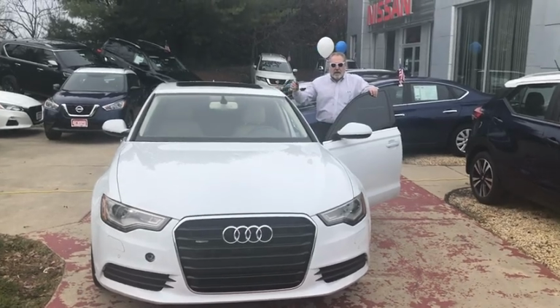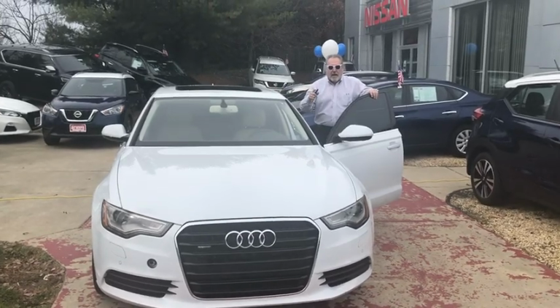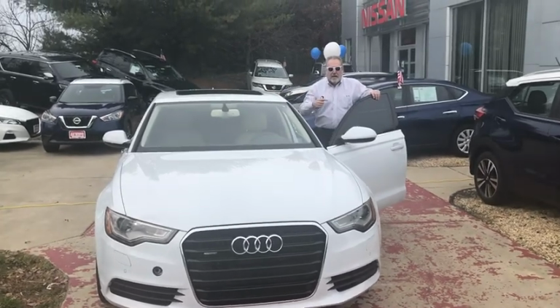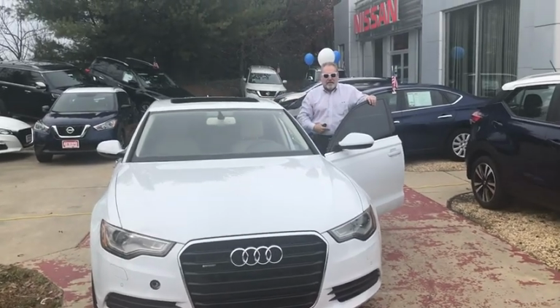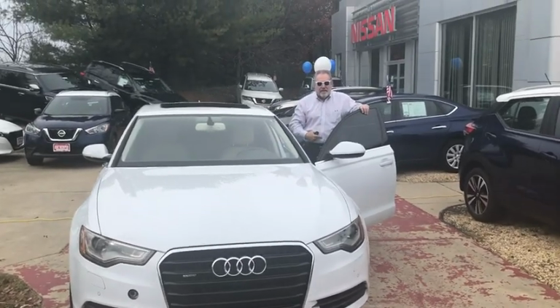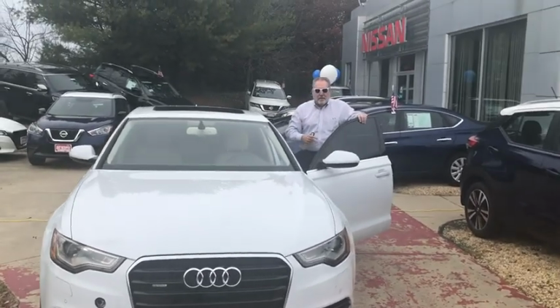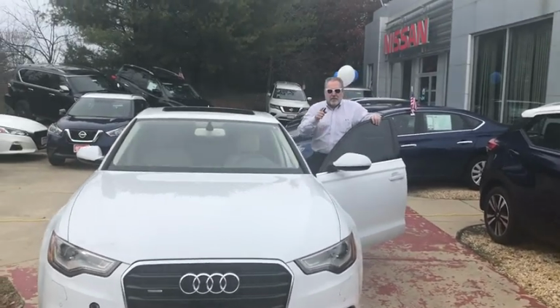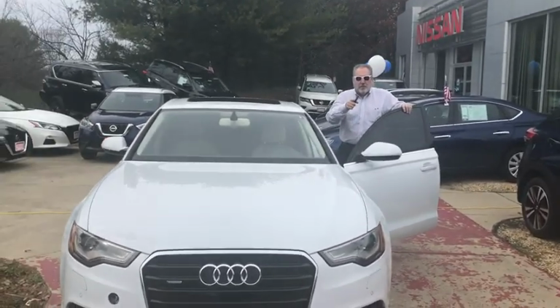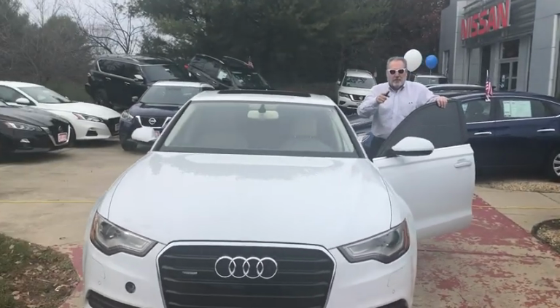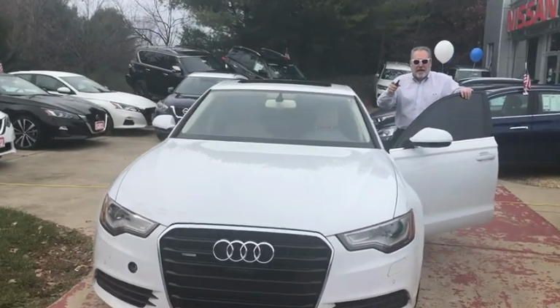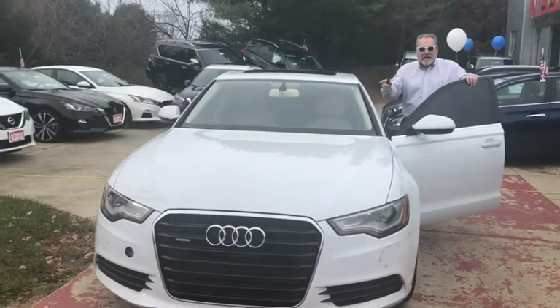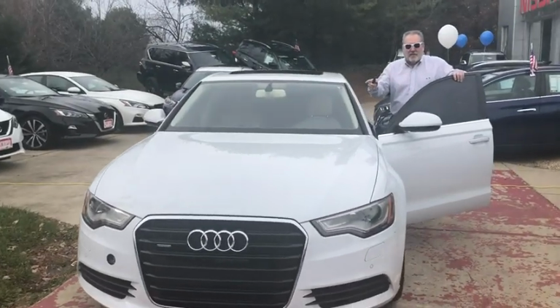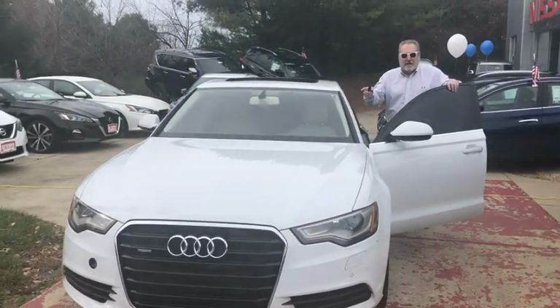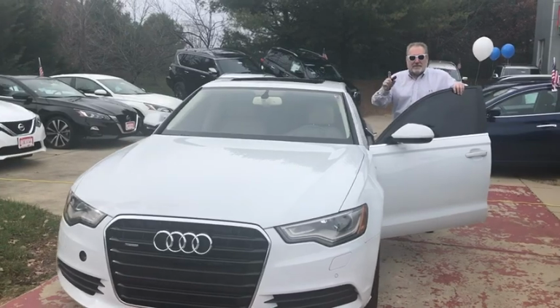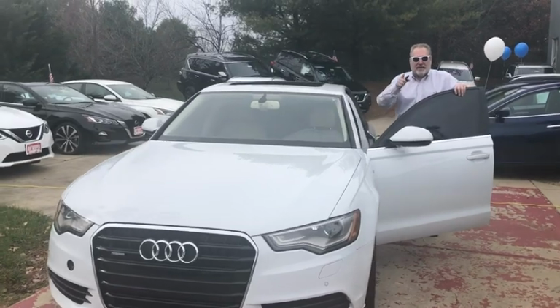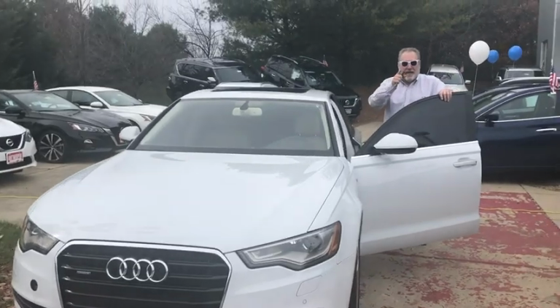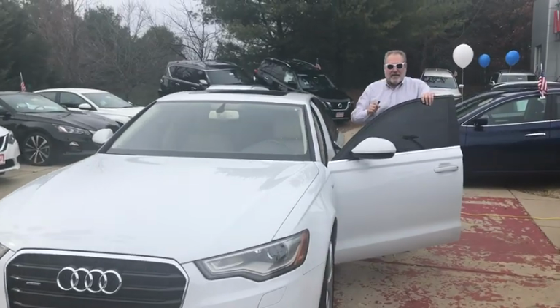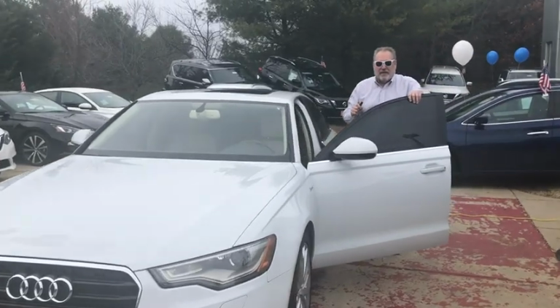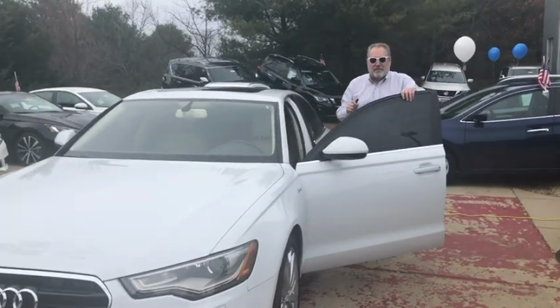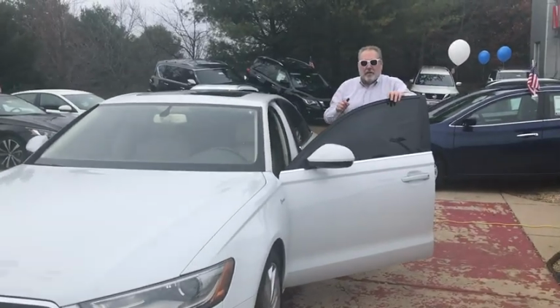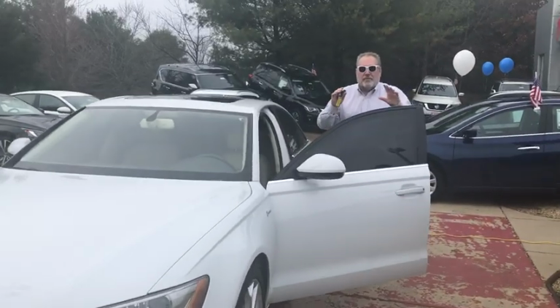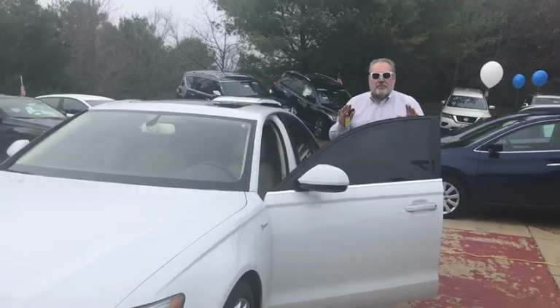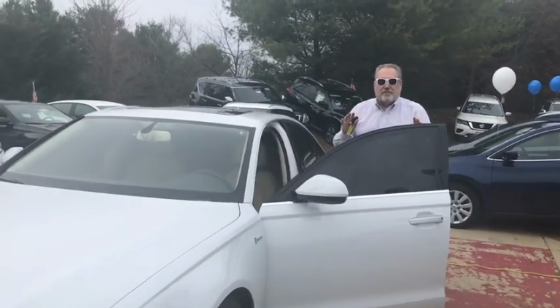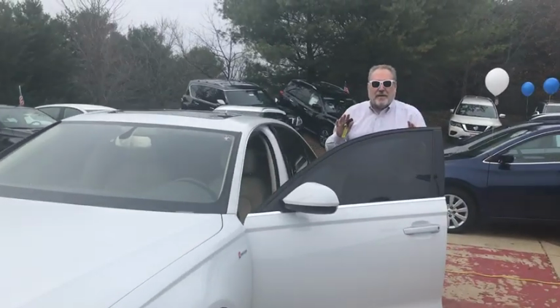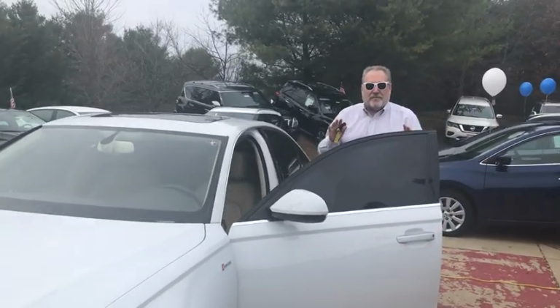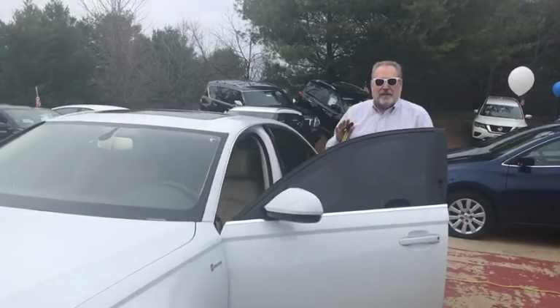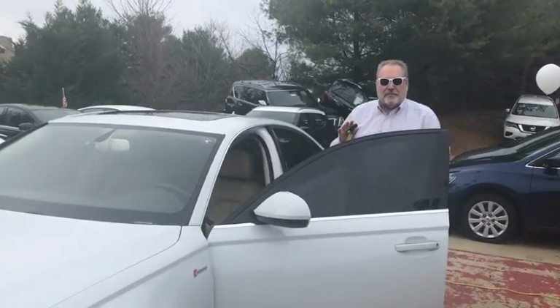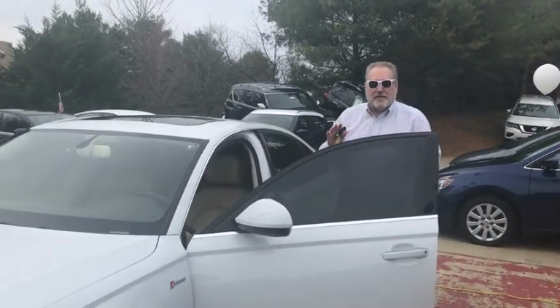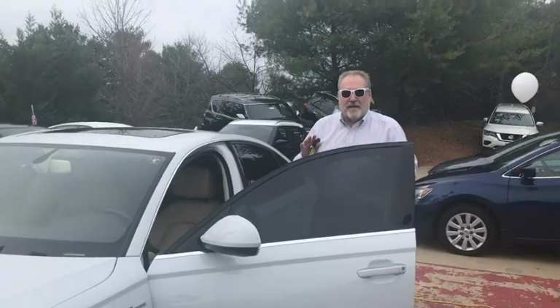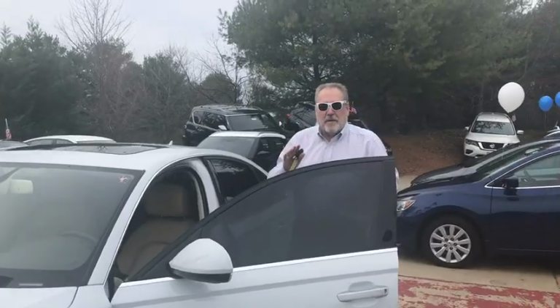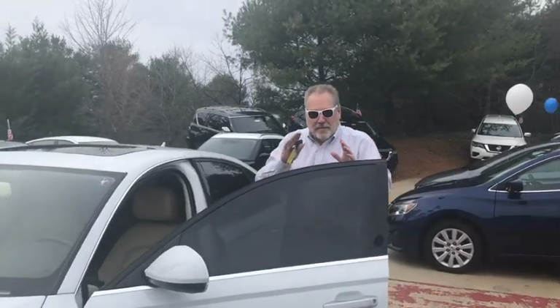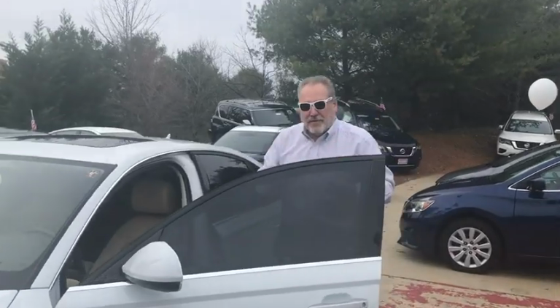I have an Audi, but you can have an Audi too. That's right, an Audi A6. There's some cool features about this 2013 Audi. Let me show you.